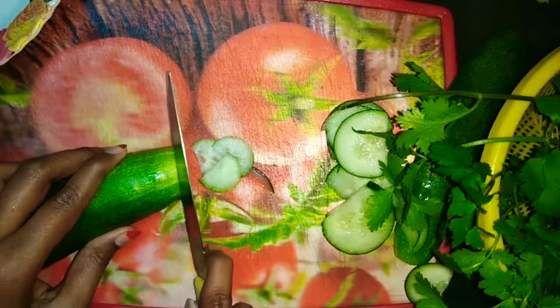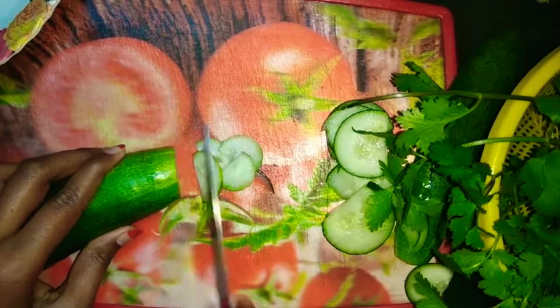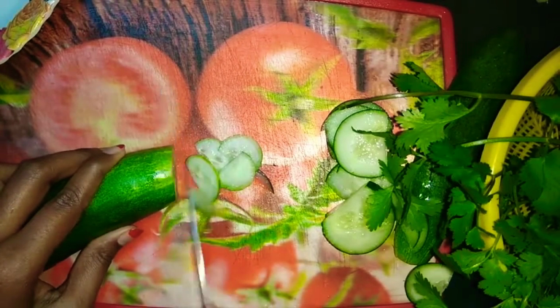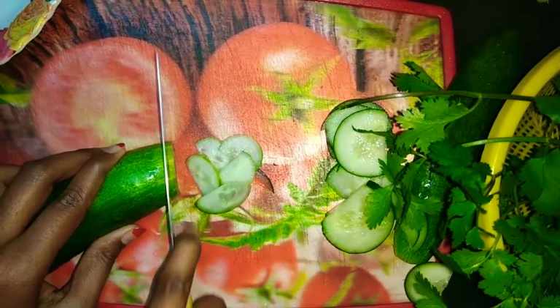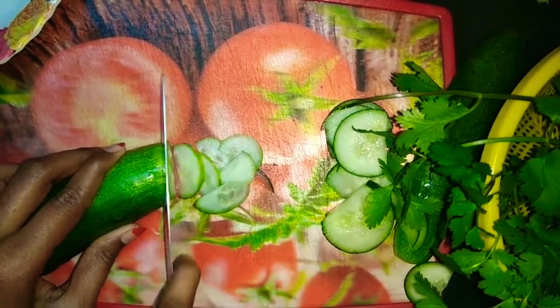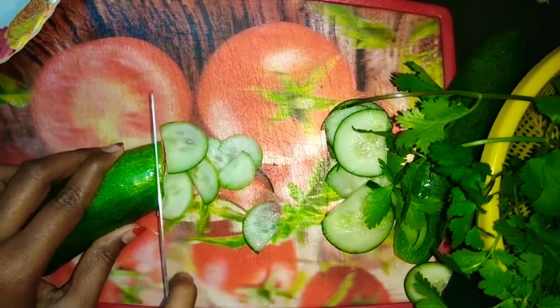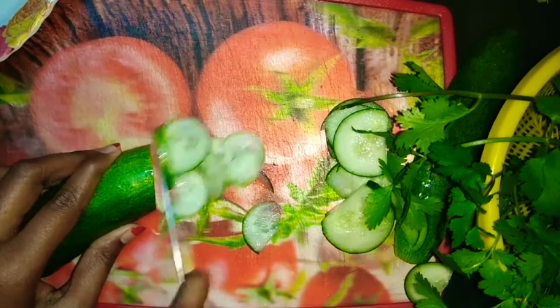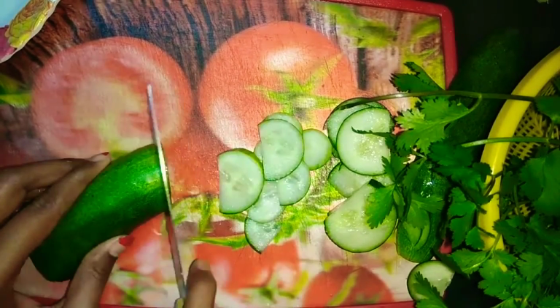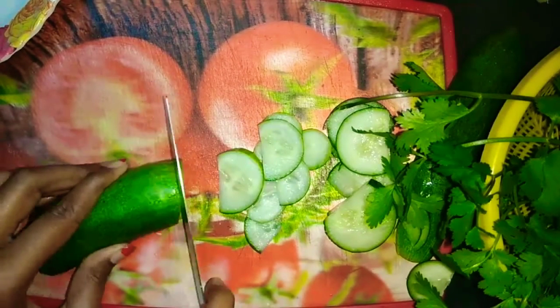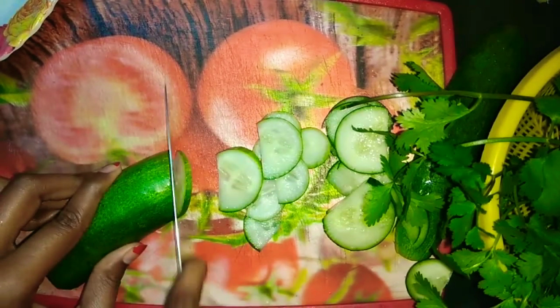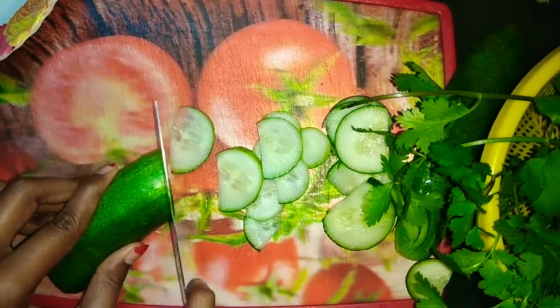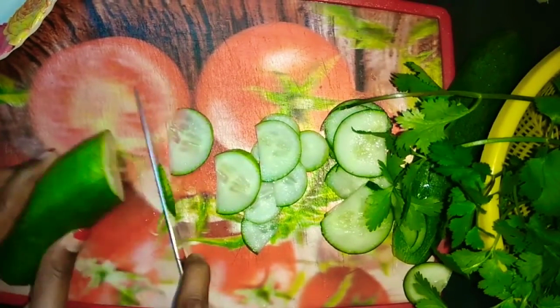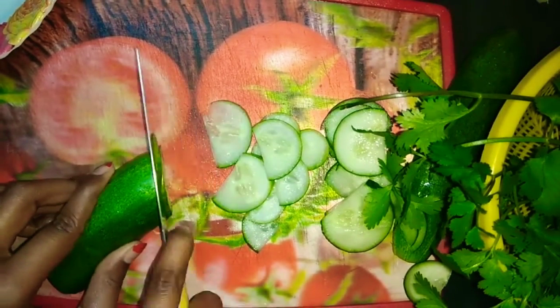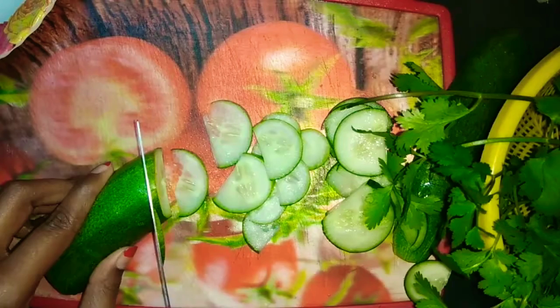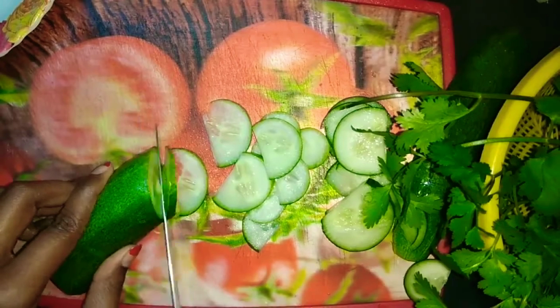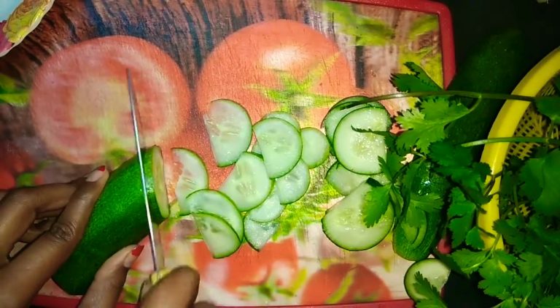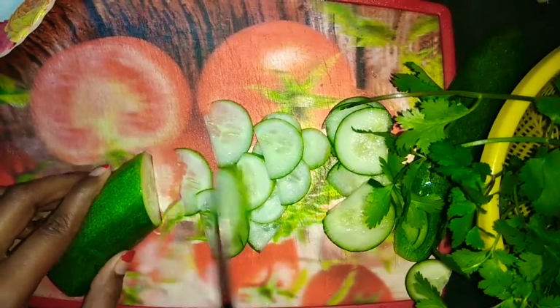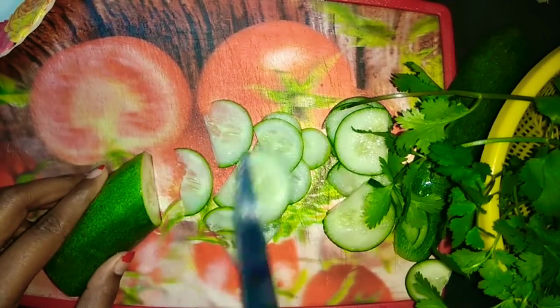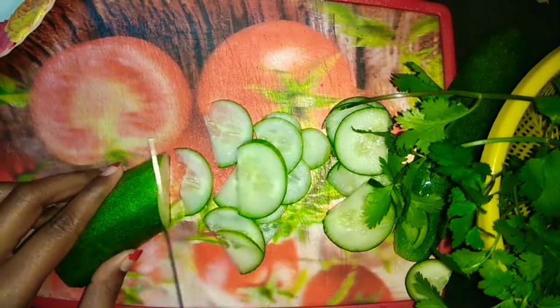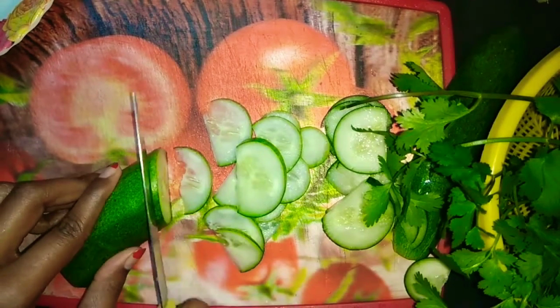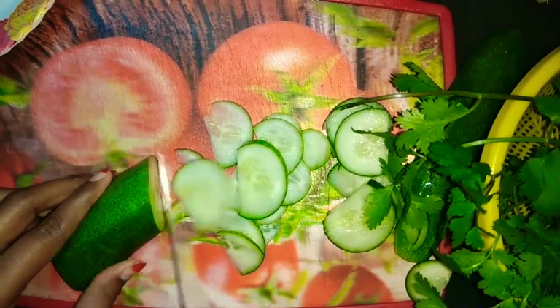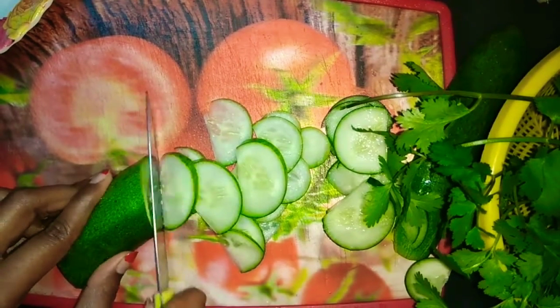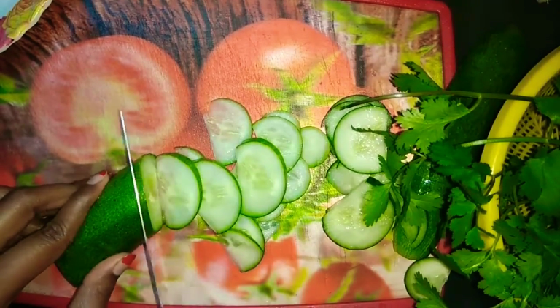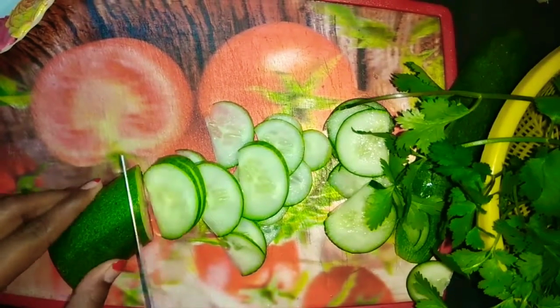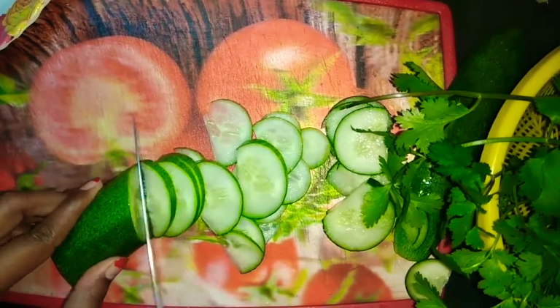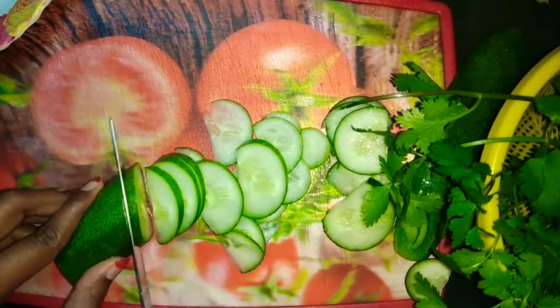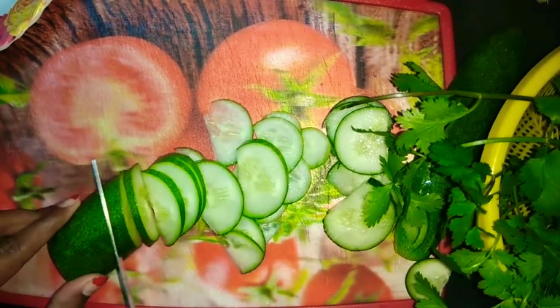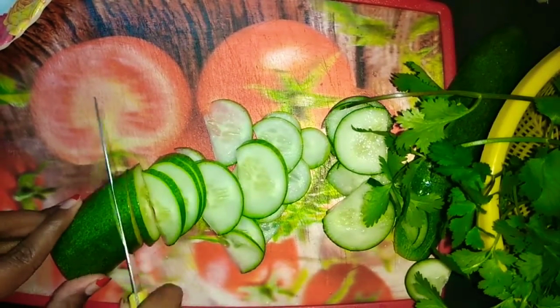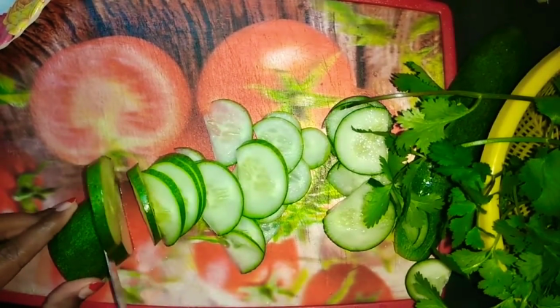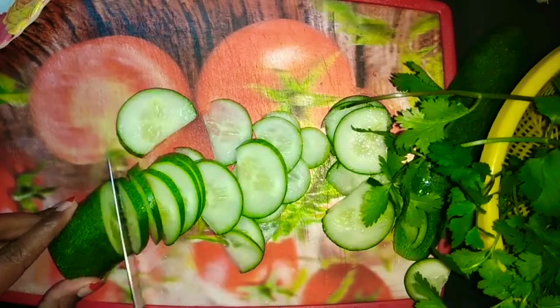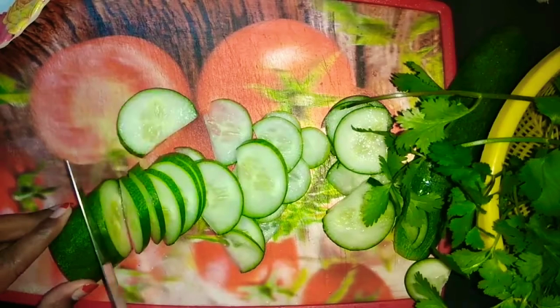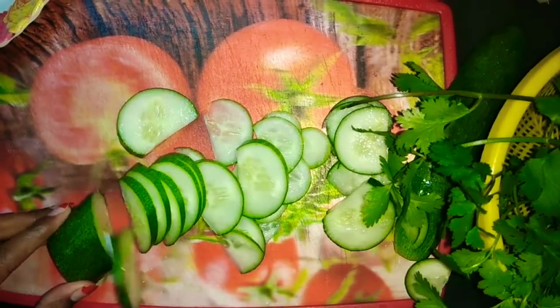Hey guys, it's Oman here. This video is the most interesting, beautiful, cute, simple salad decoration. So guys, first of all, you cut all the vegetables foot by foot.